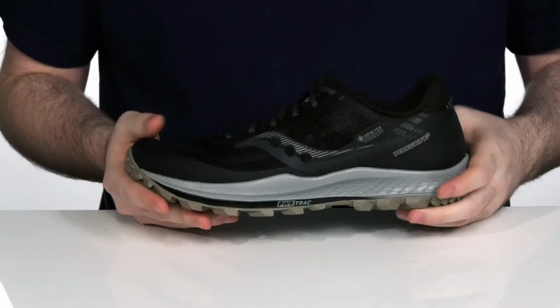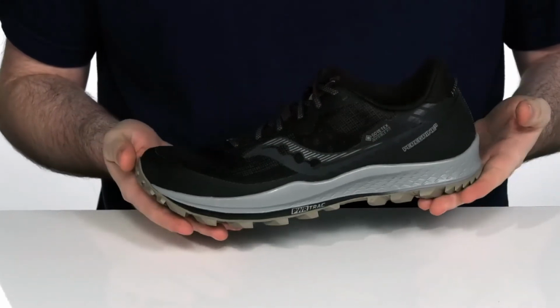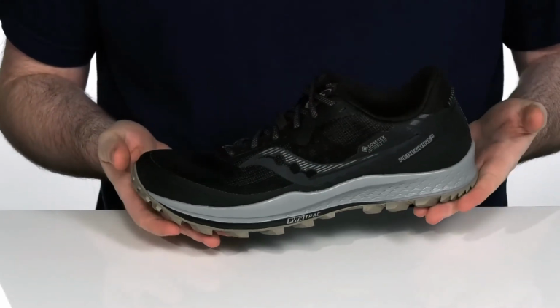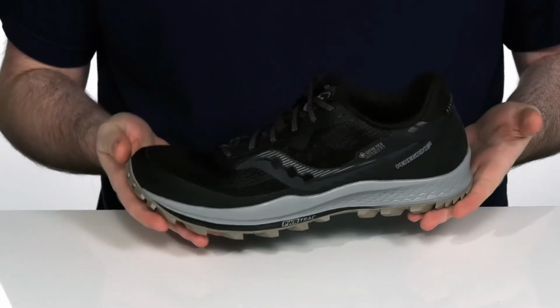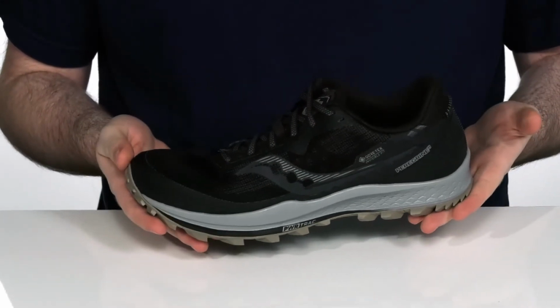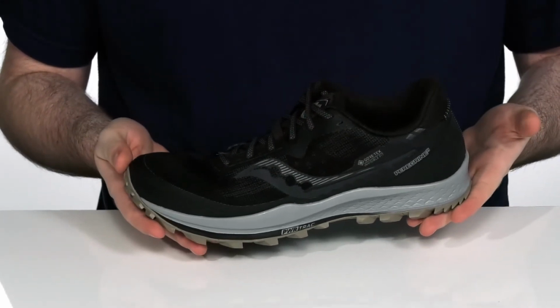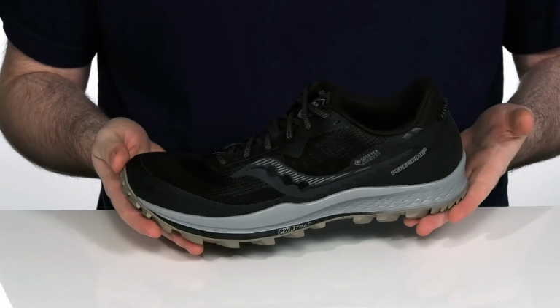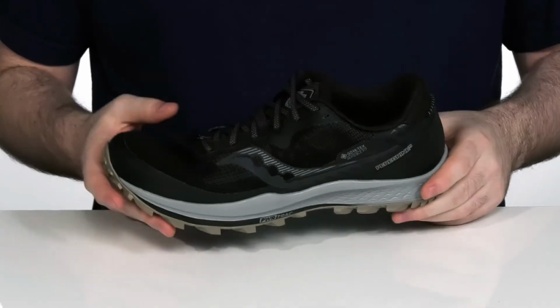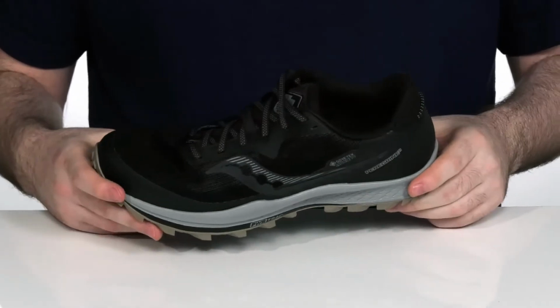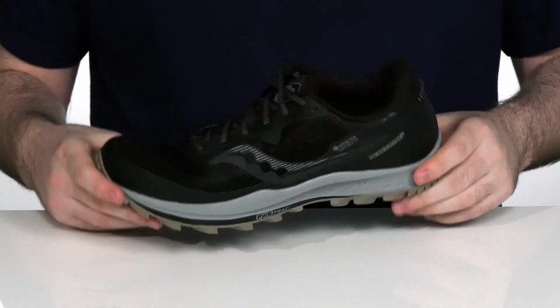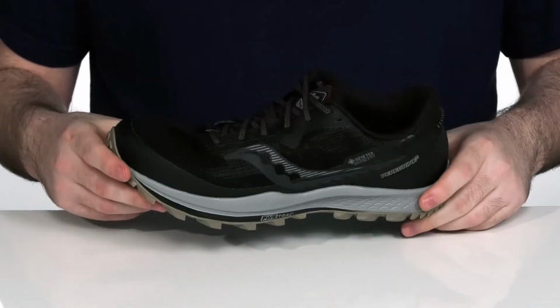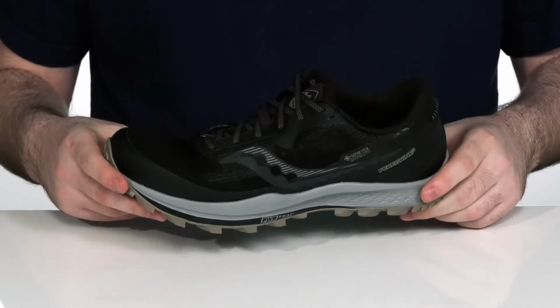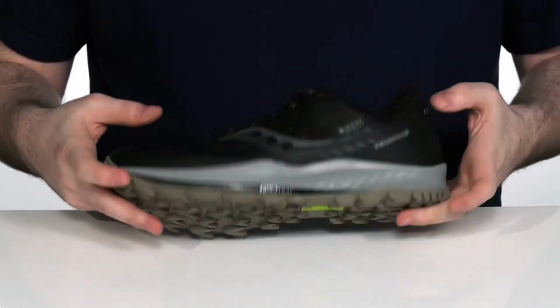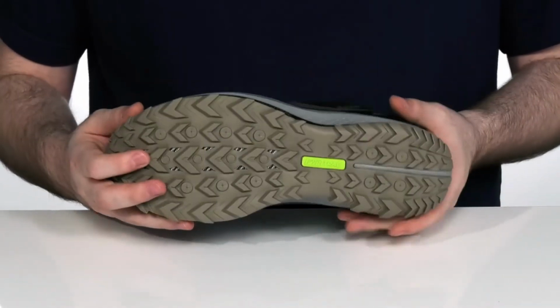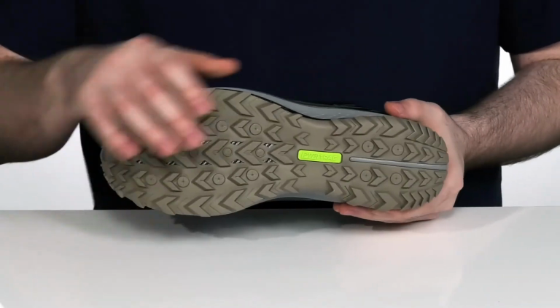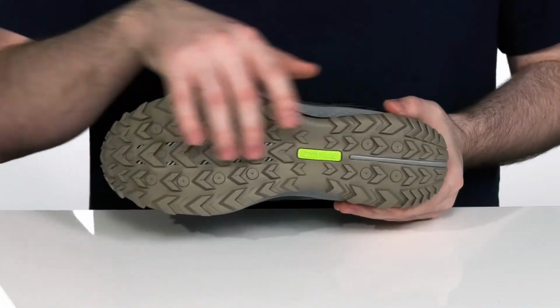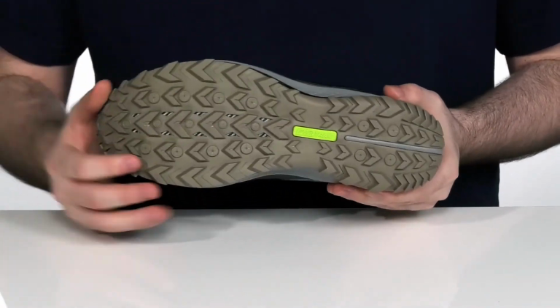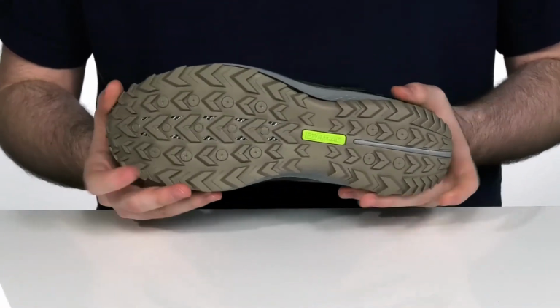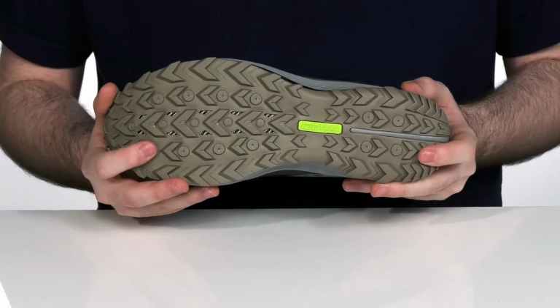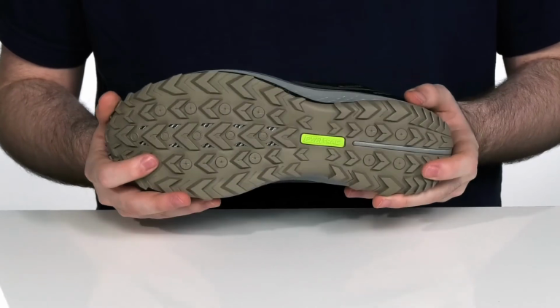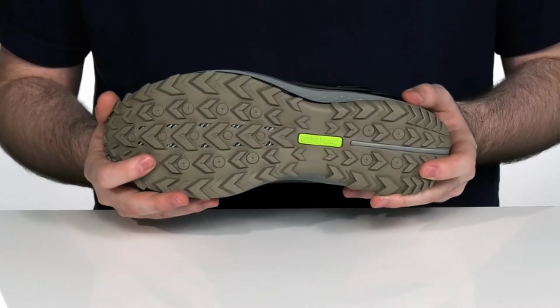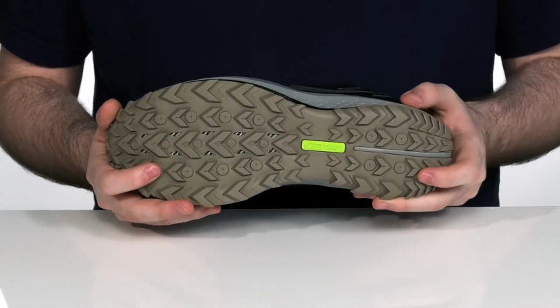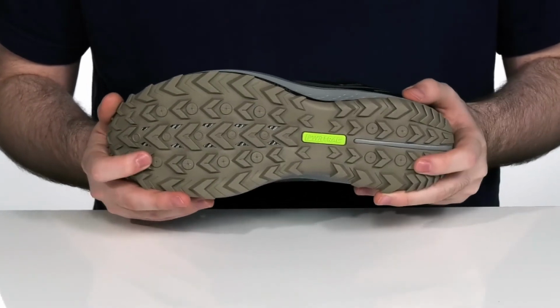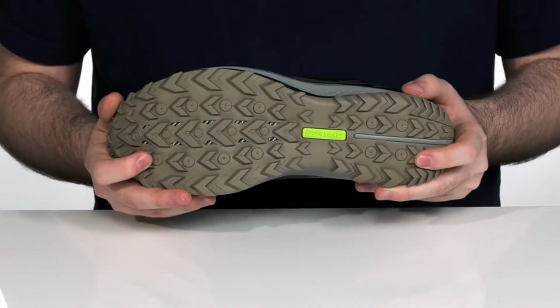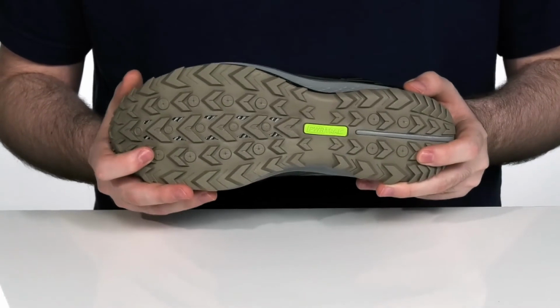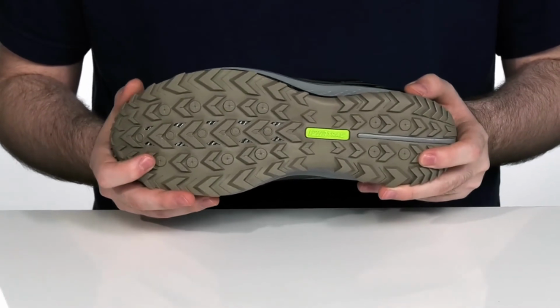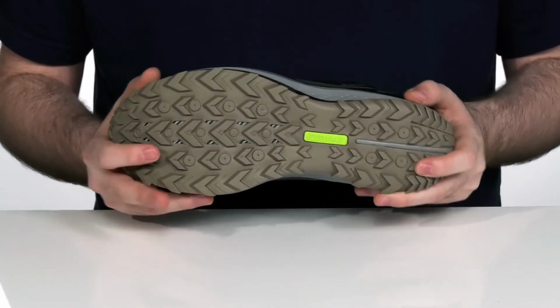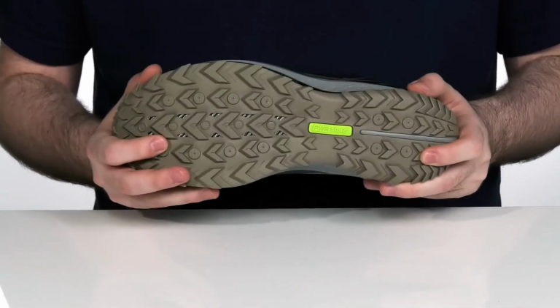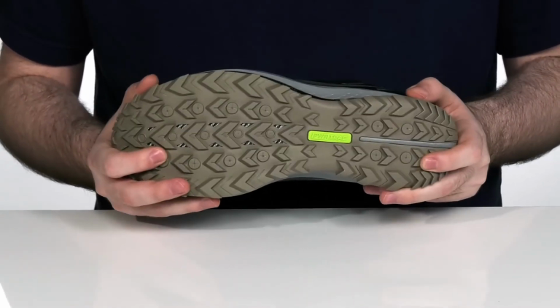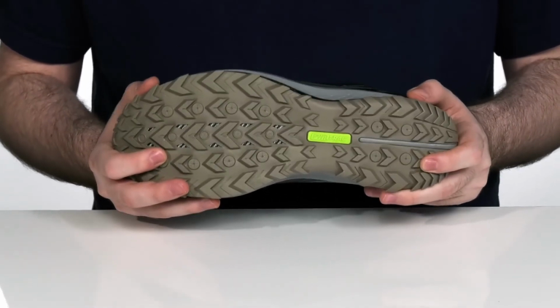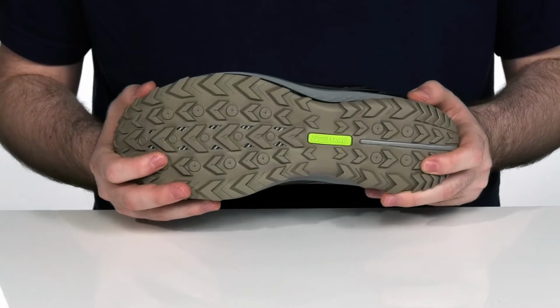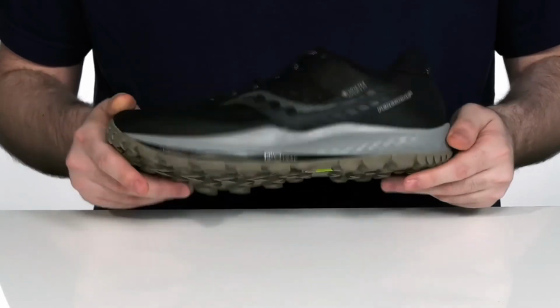The real comfort comes from the Power Run cushioning in the midsole, which provides a responsive feel, while a rock plate adds additional support and protection when pushing up or downhill. The outsole has lugs made of Power Trac tacky rubber that digs into the ground aggressively to give you a fantastic grip on many different terrains.